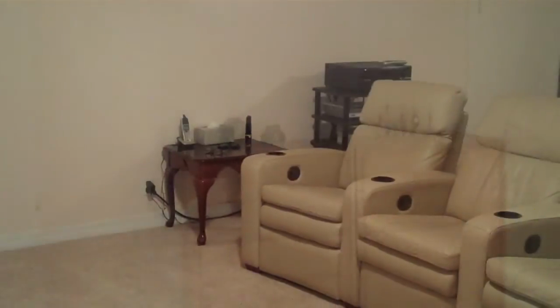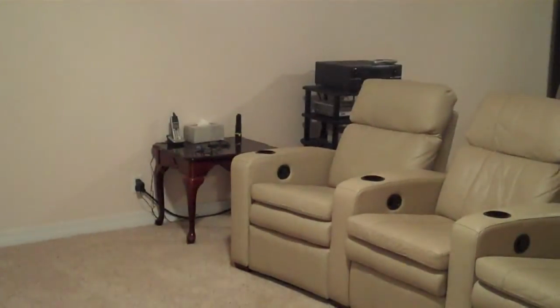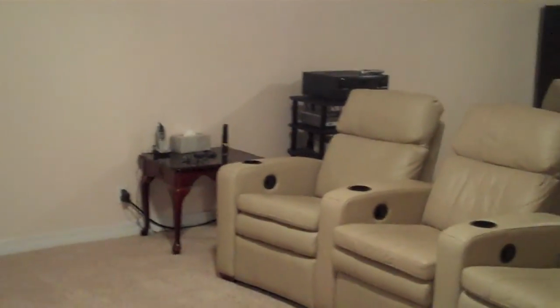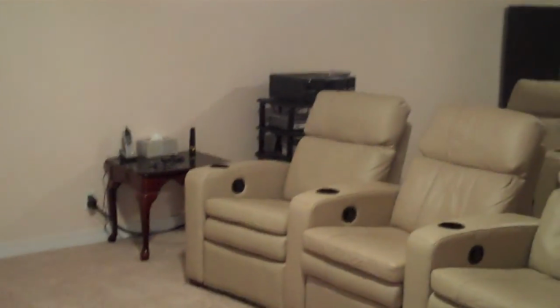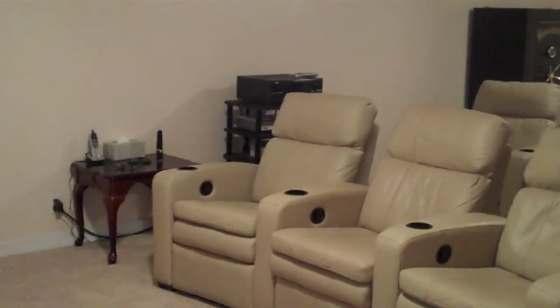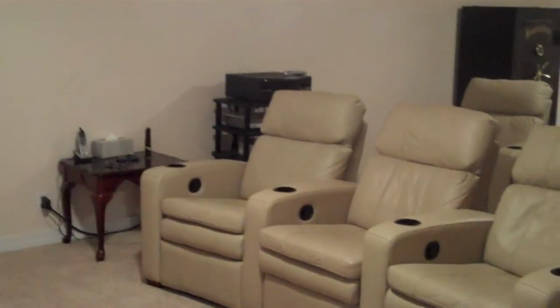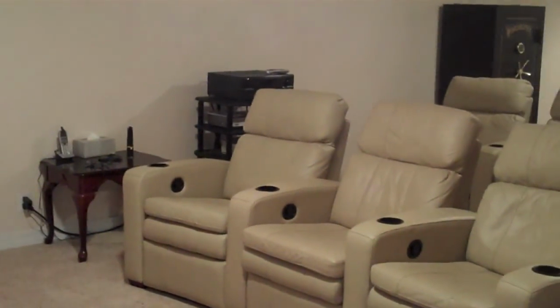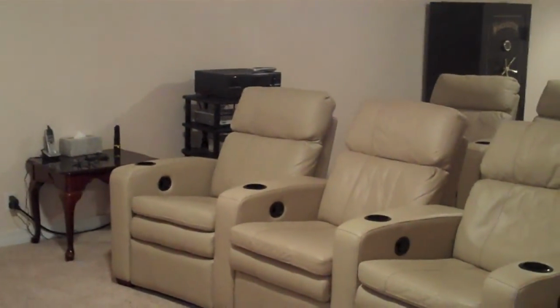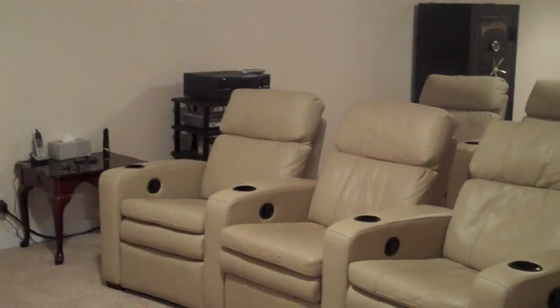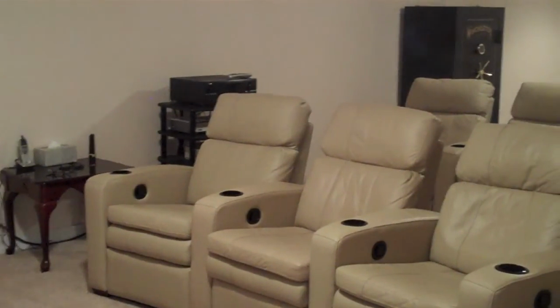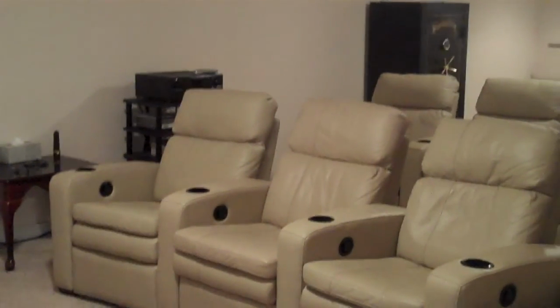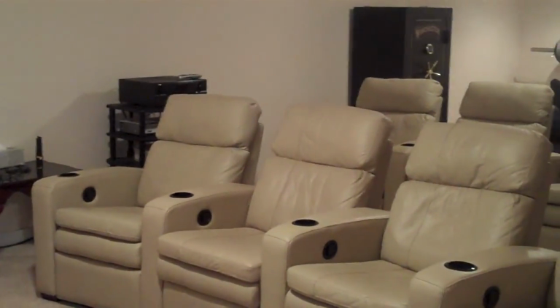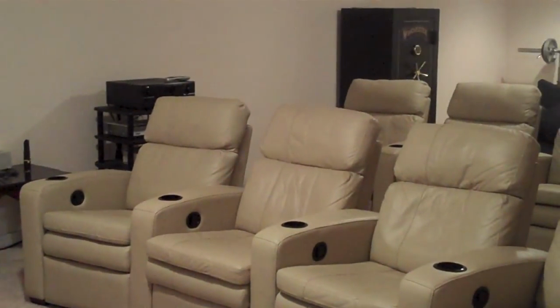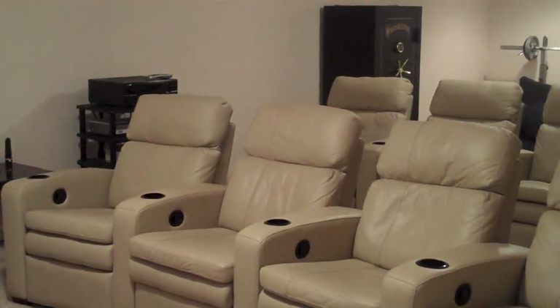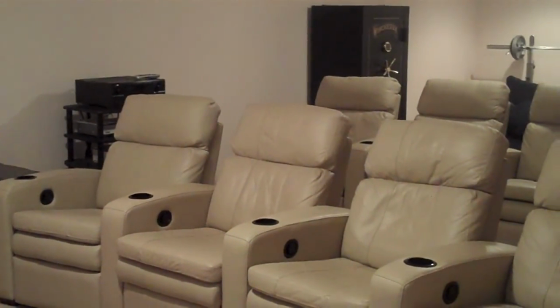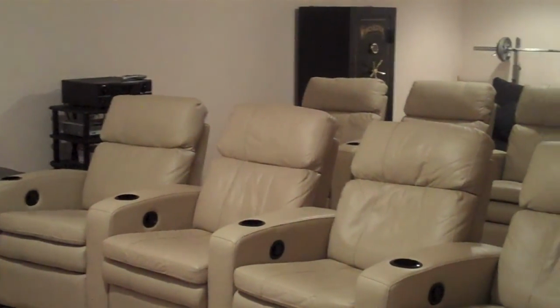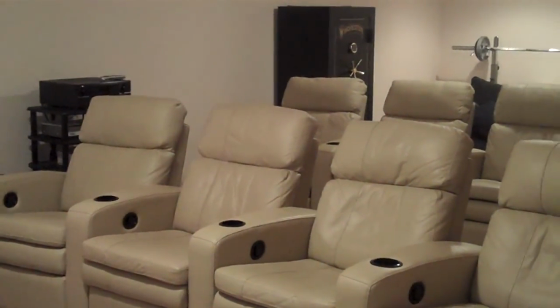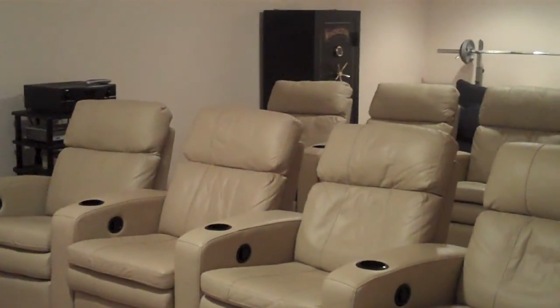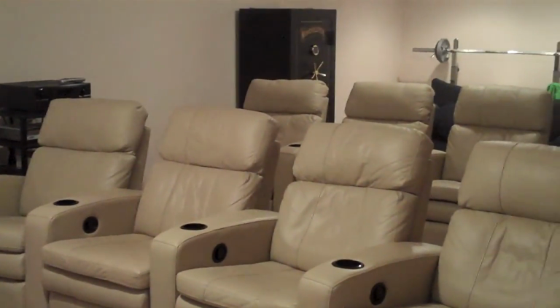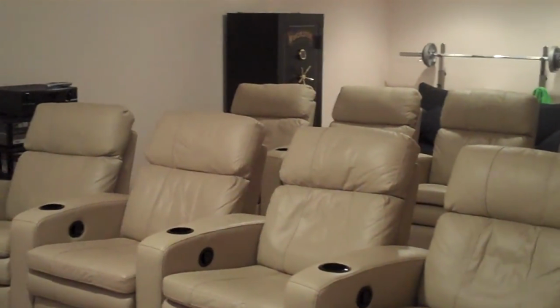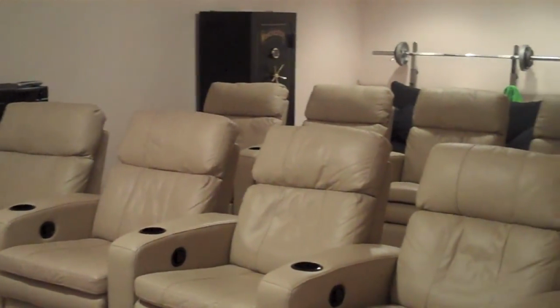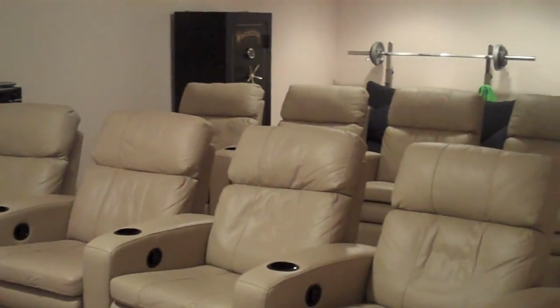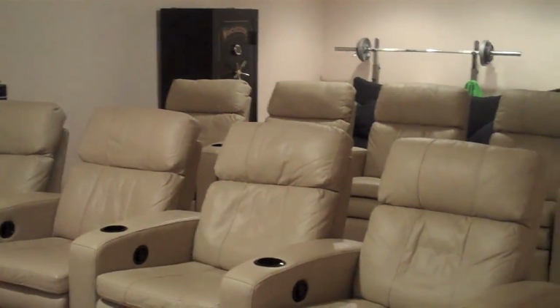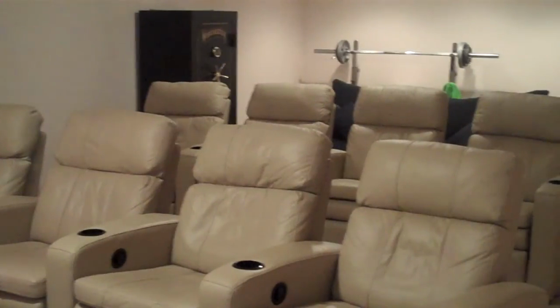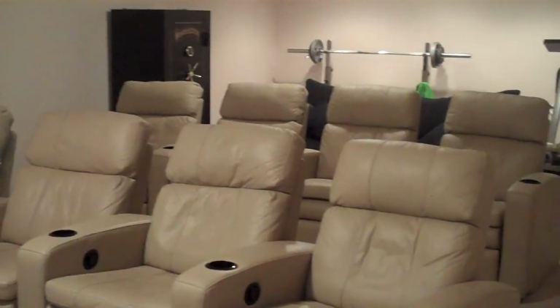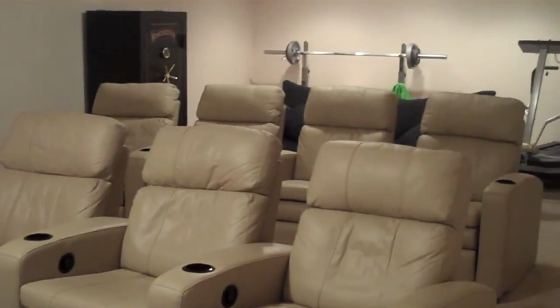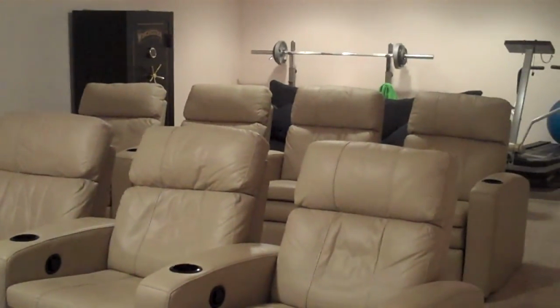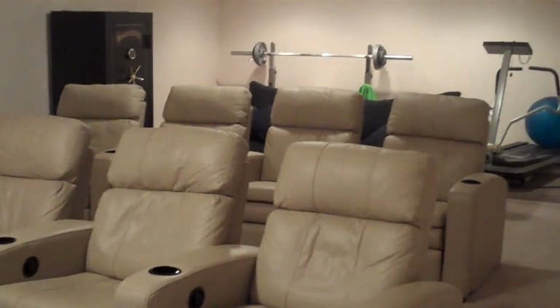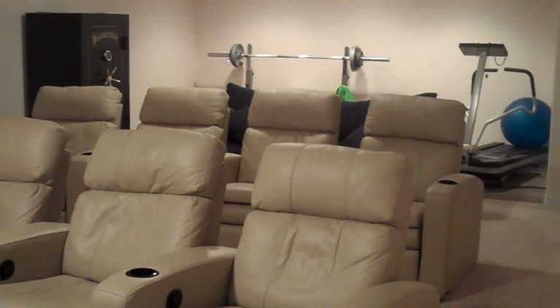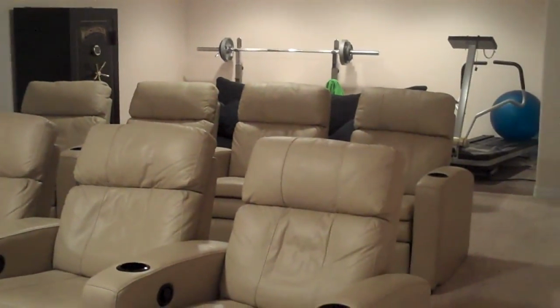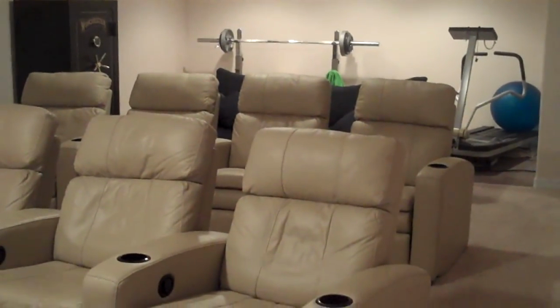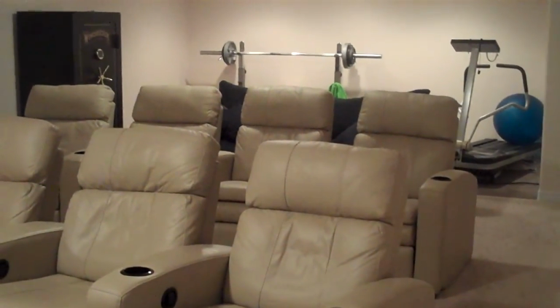For your private viewing pleasure and time with your family — a private theater with 8 seats, a 96-inch screen, and surround sound.